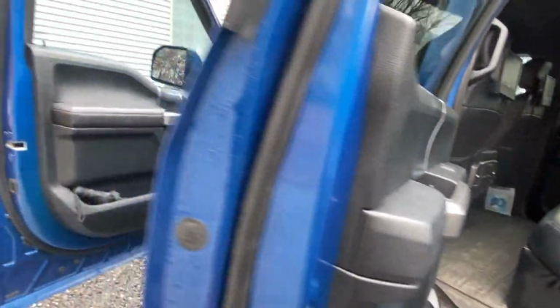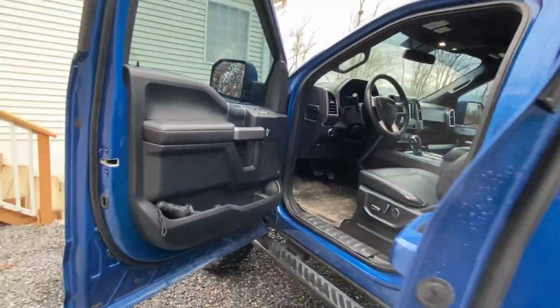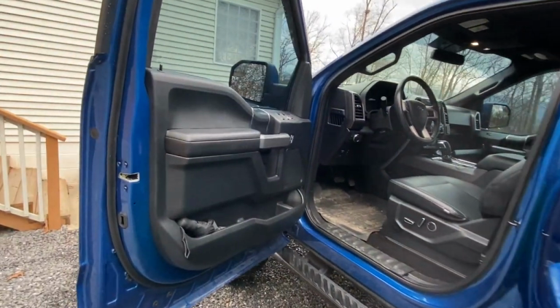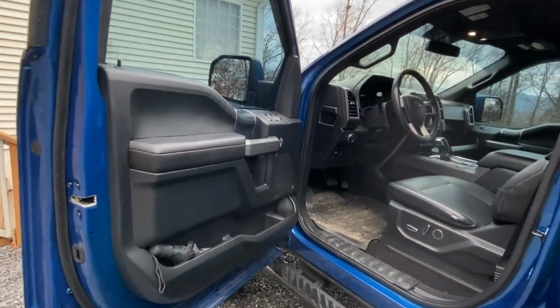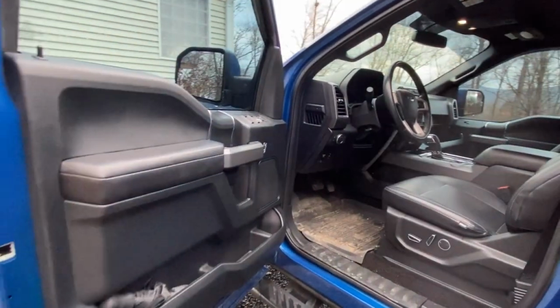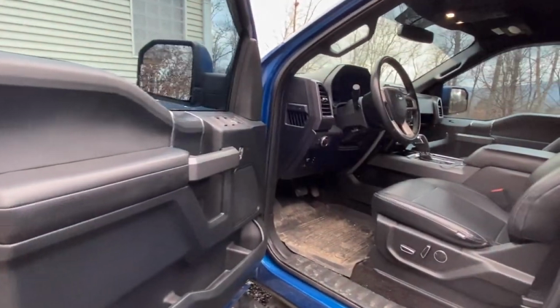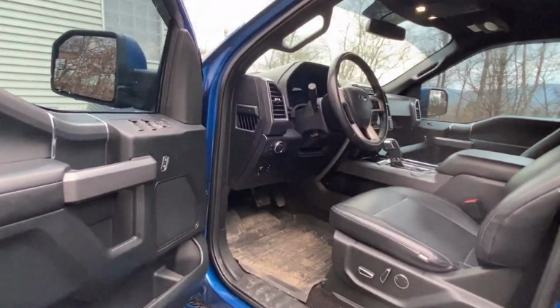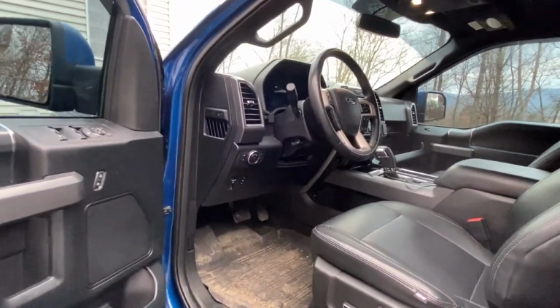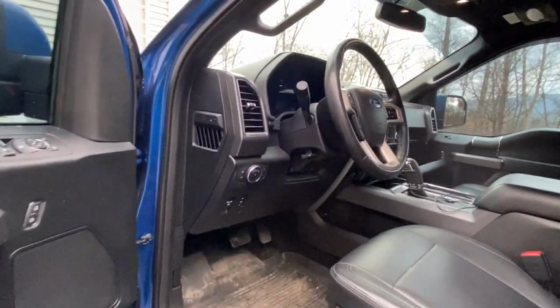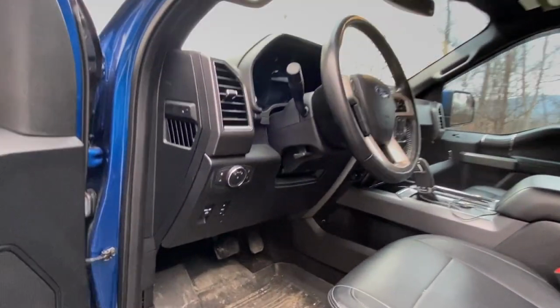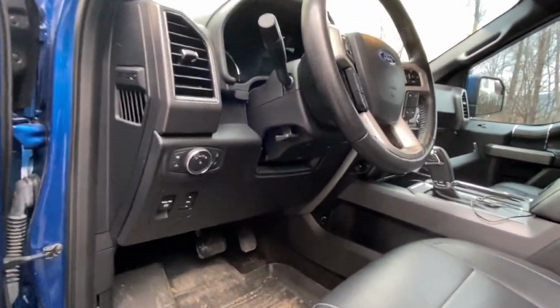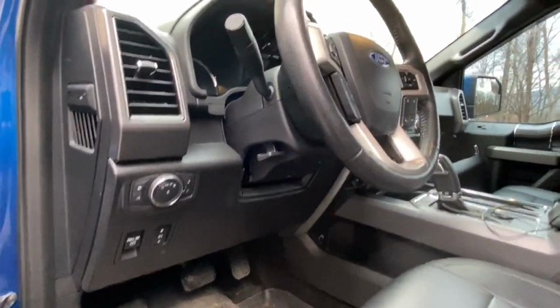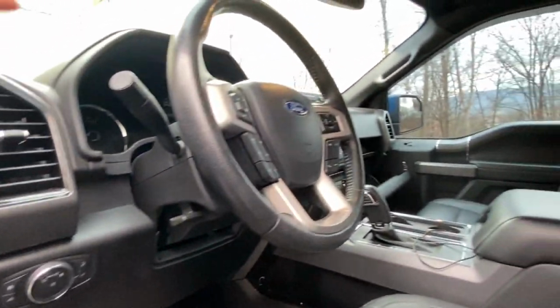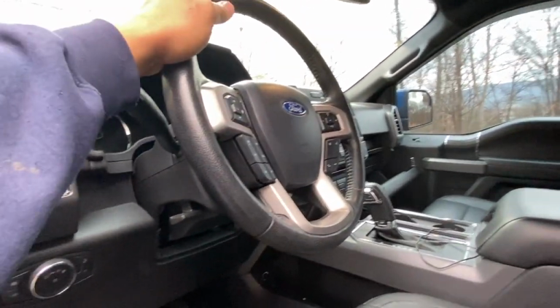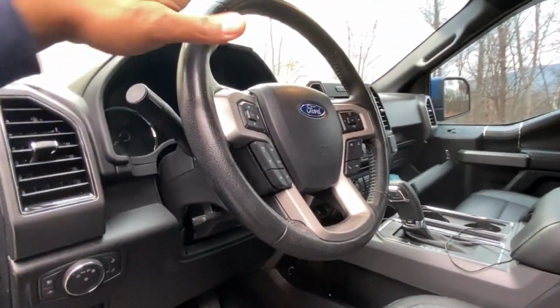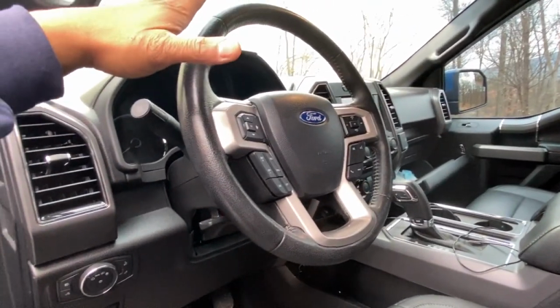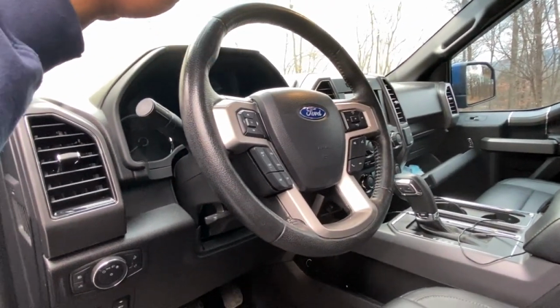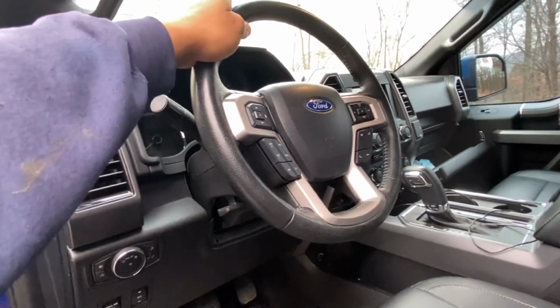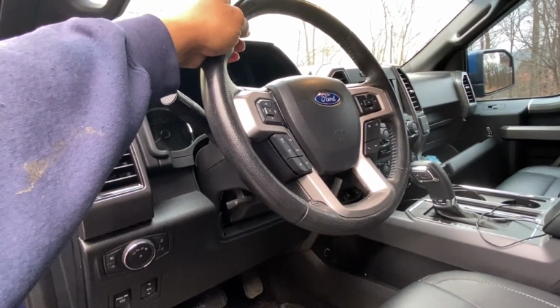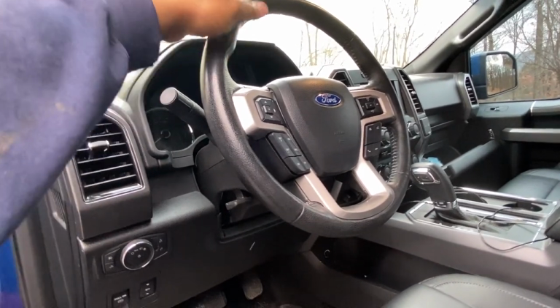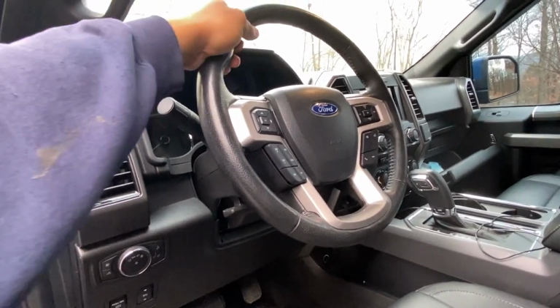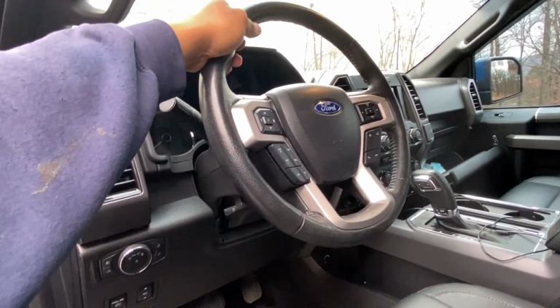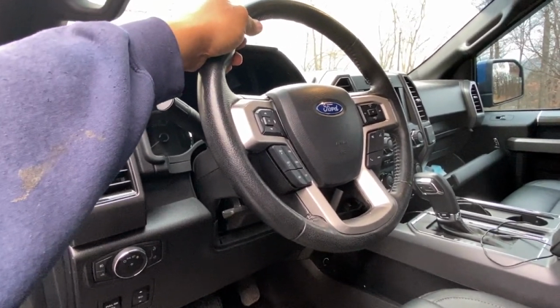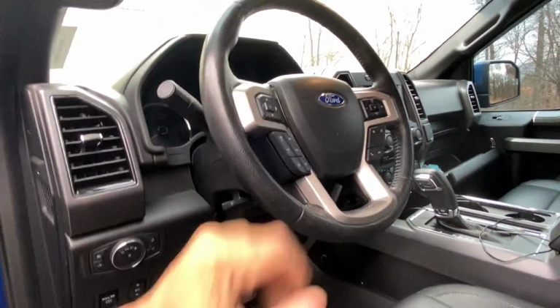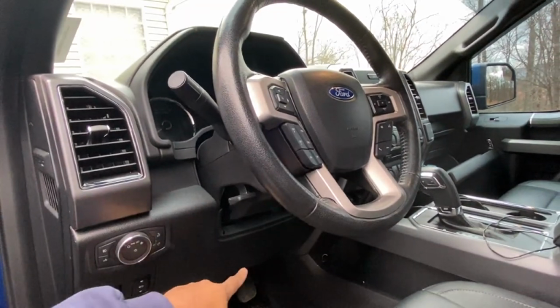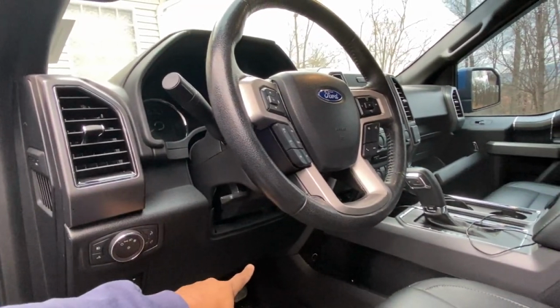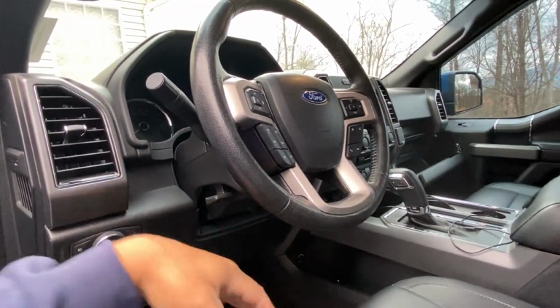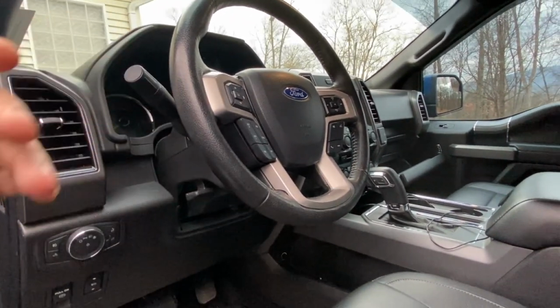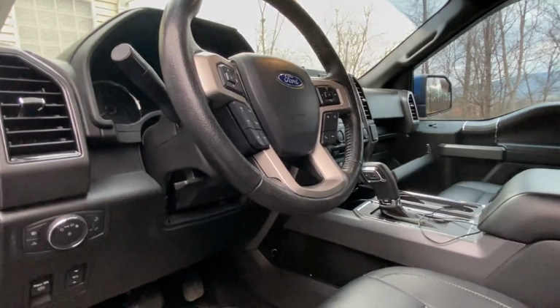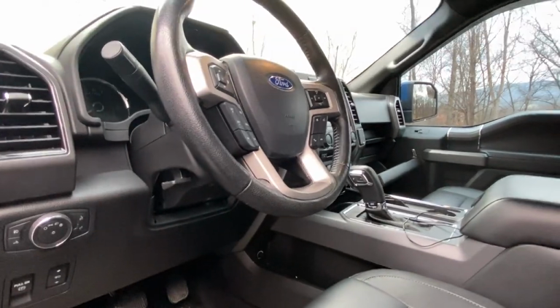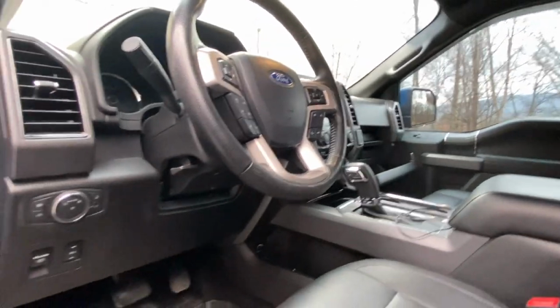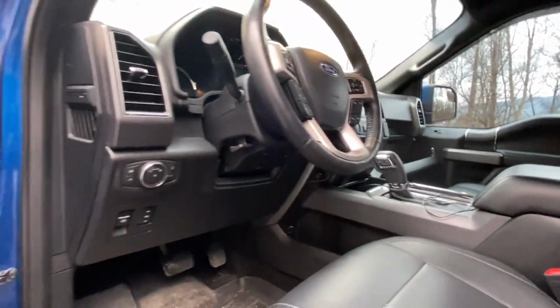I also enabled the heated steering wheel module — that's a different video because I've added that hardware, so that's not something you just turn on. This is a Platinum steering wheel and I bought the module, did some wiring, and made it work in the truck.